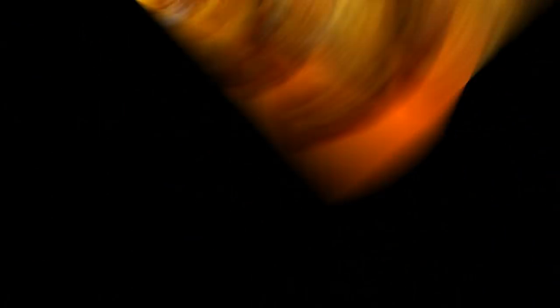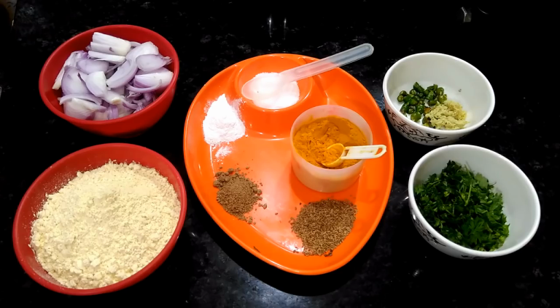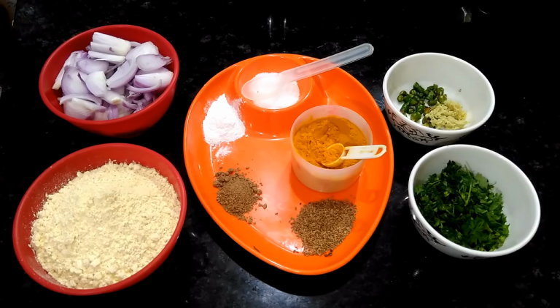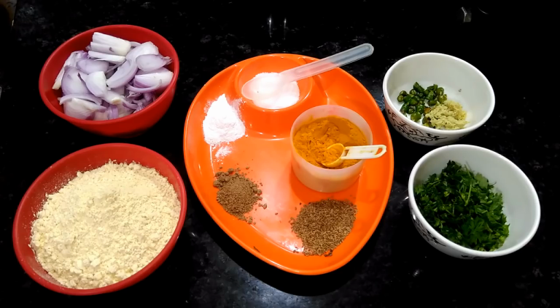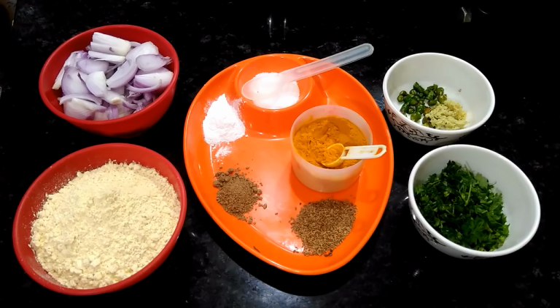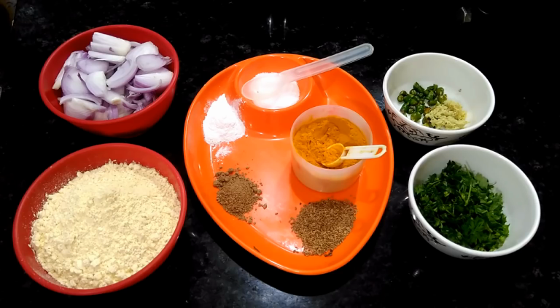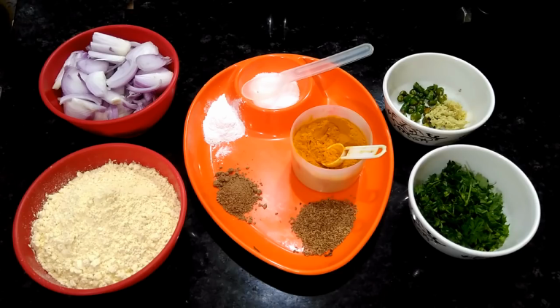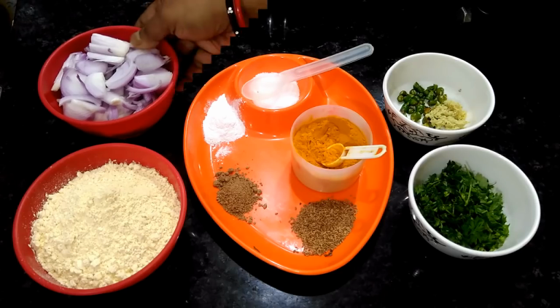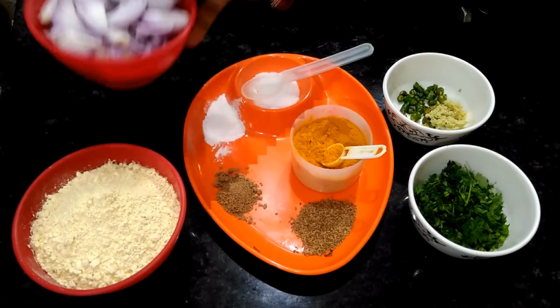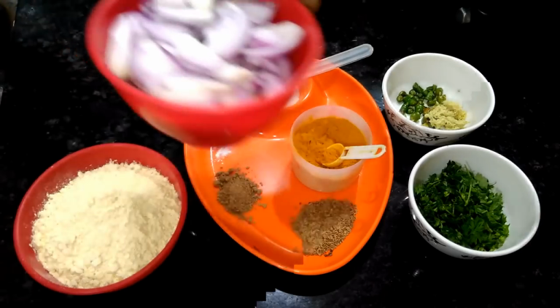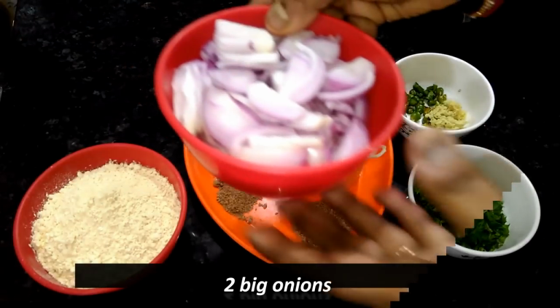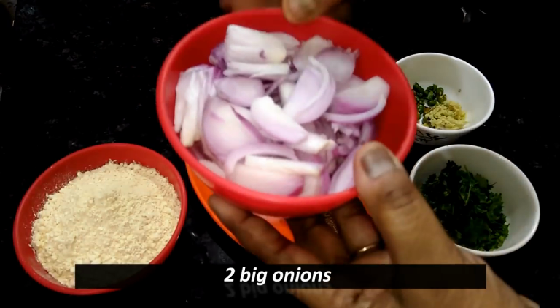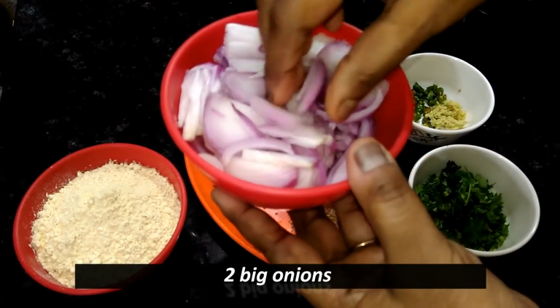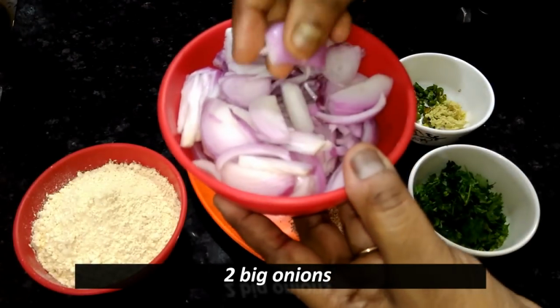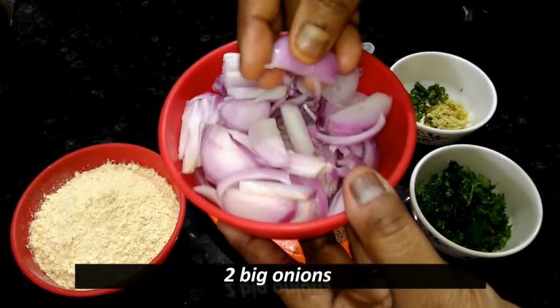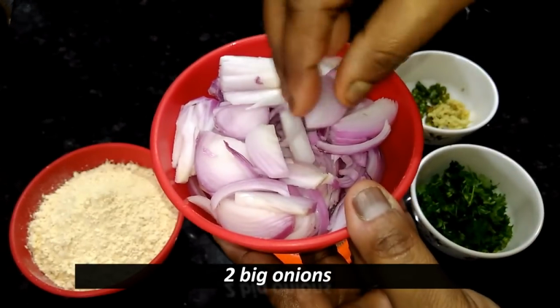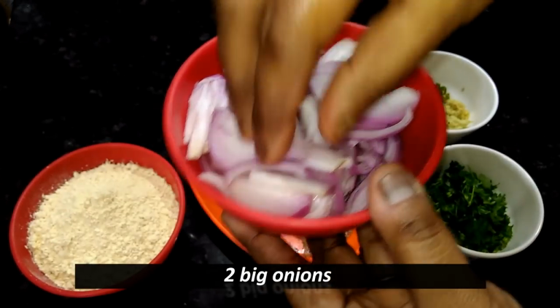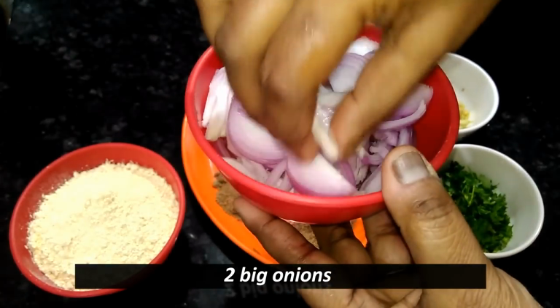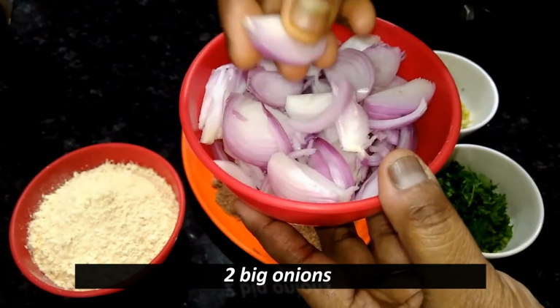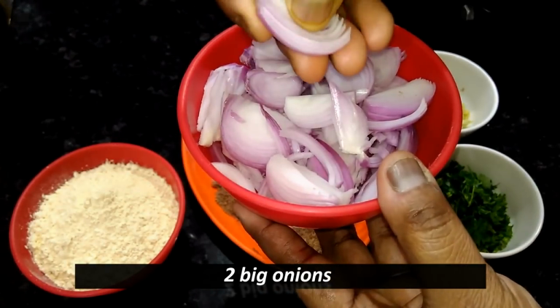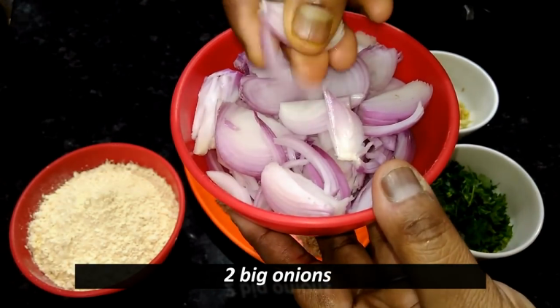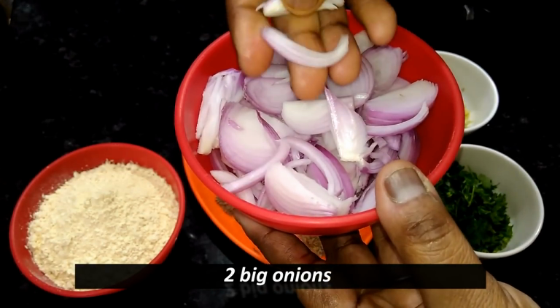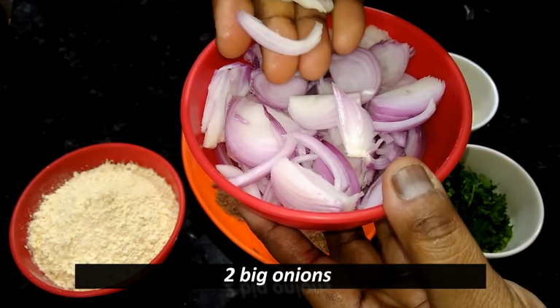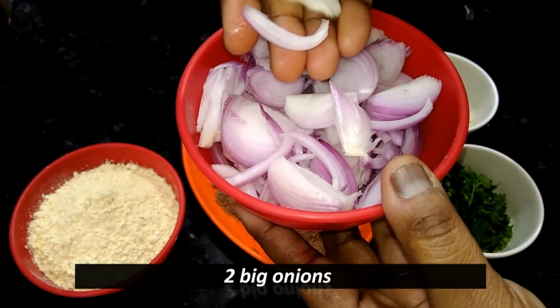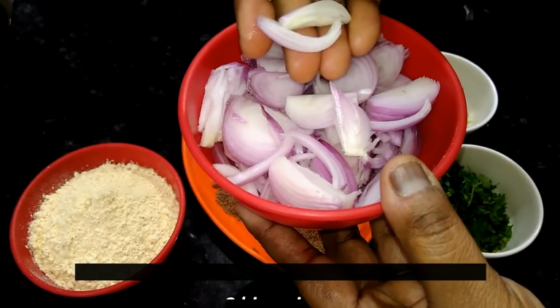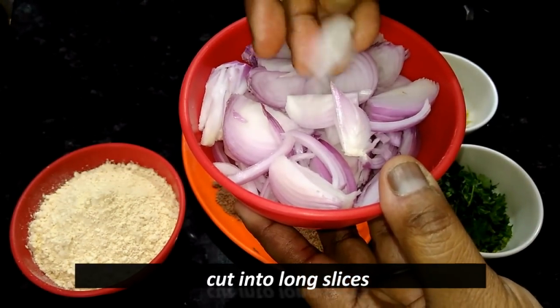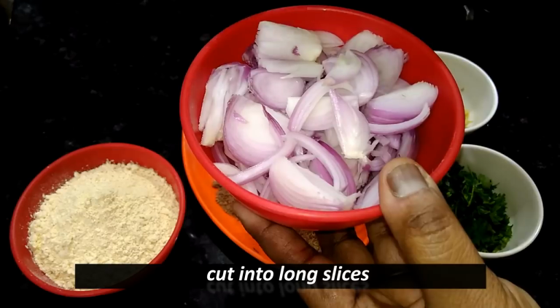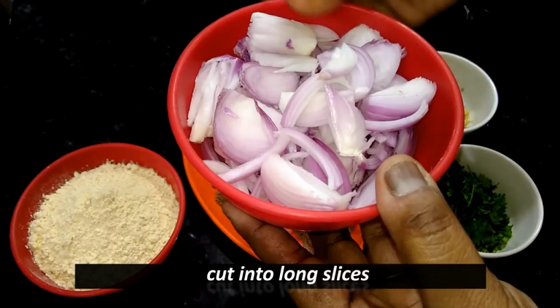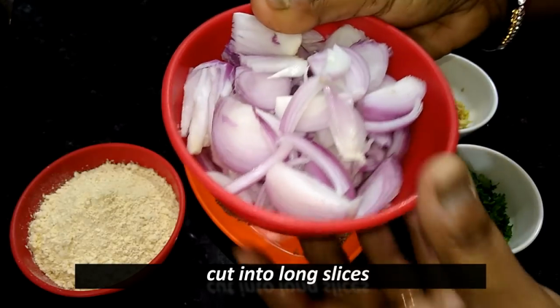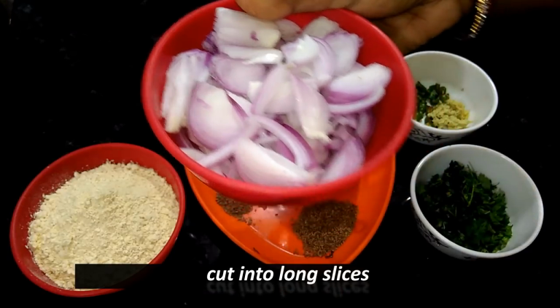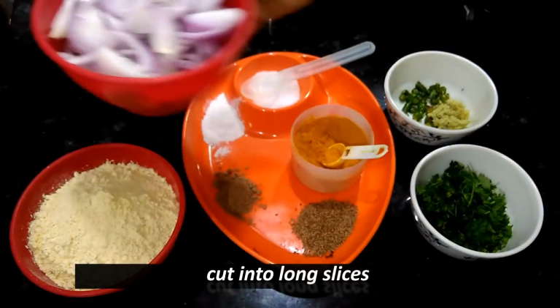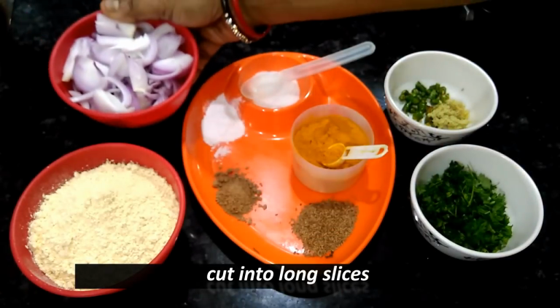Let's move on. Let's remove the food. We fold the food with small and large pieces. We cut the food.